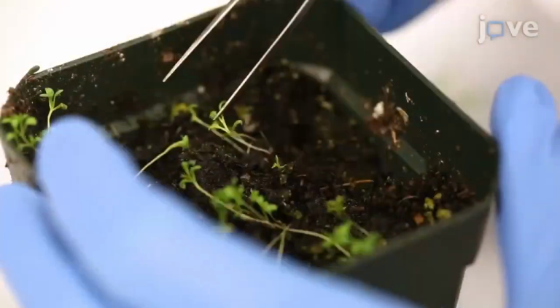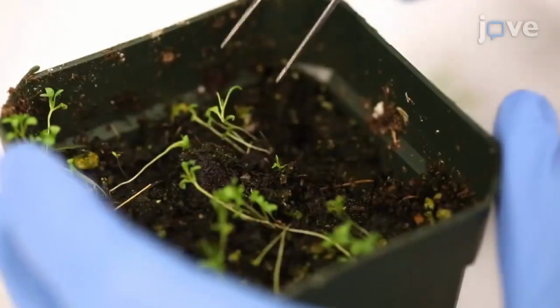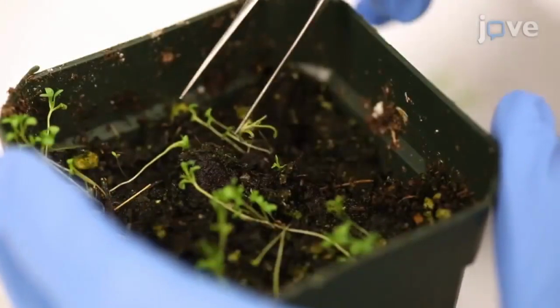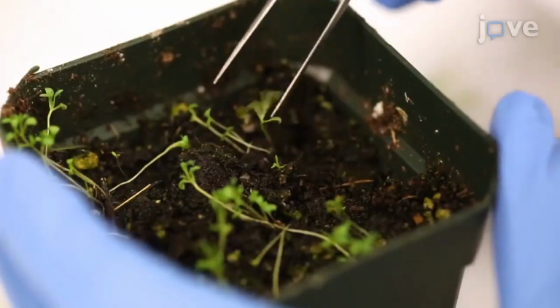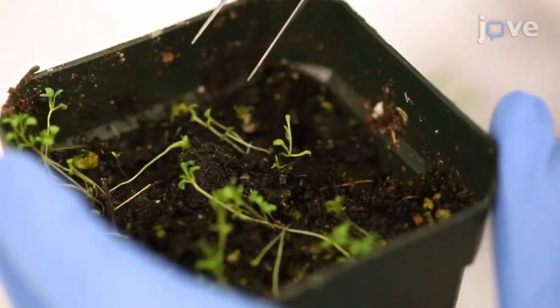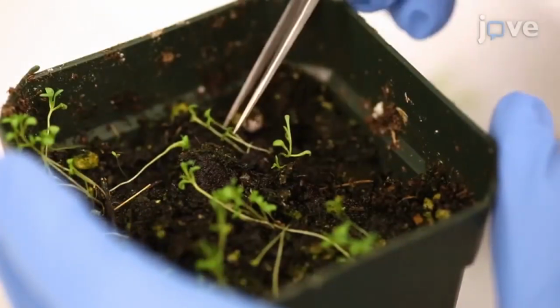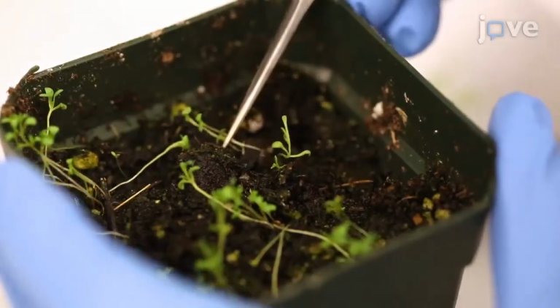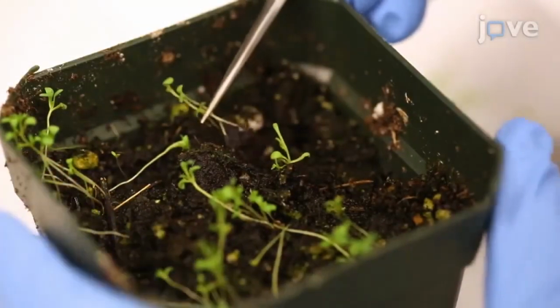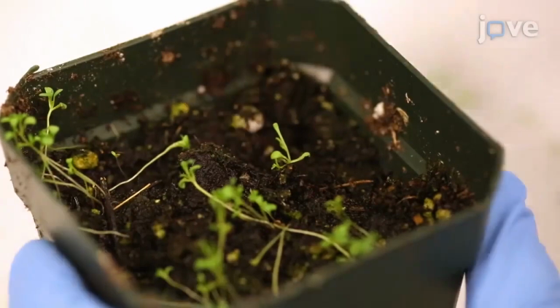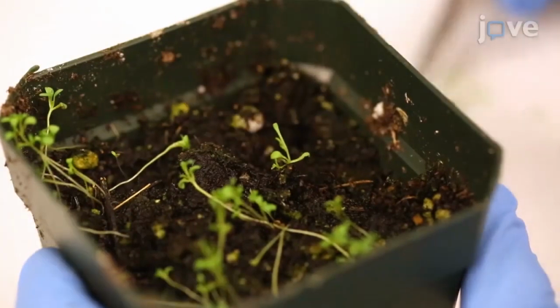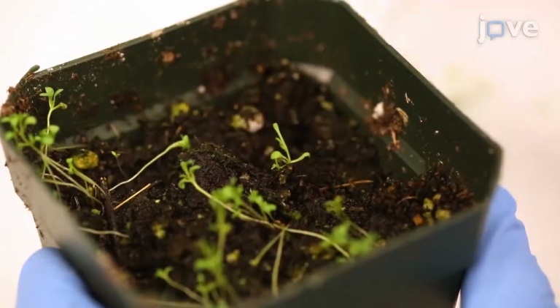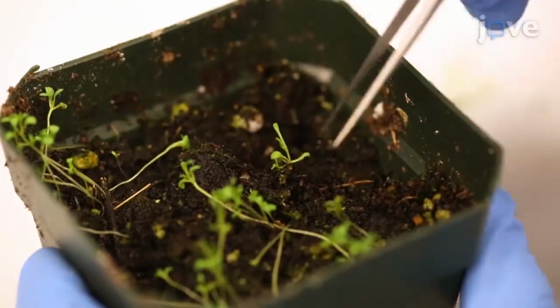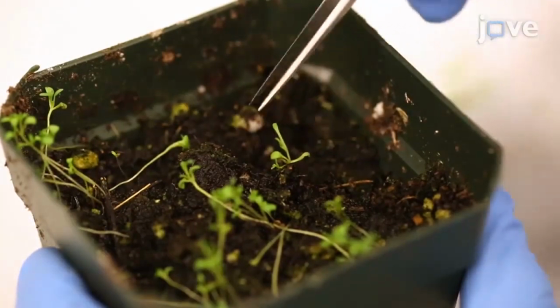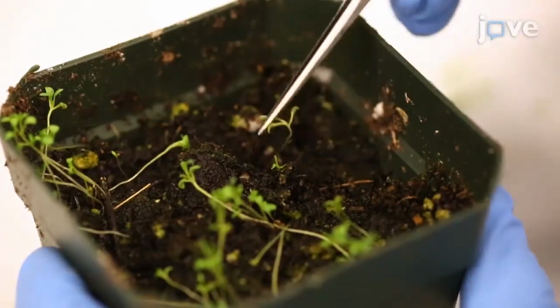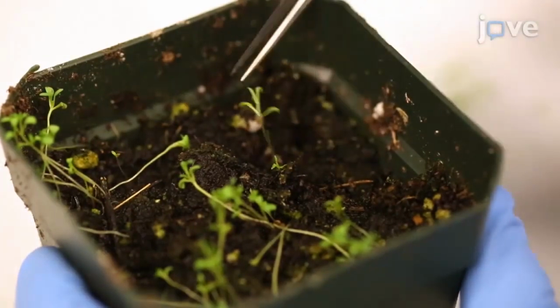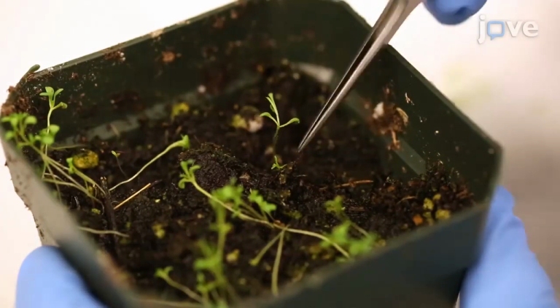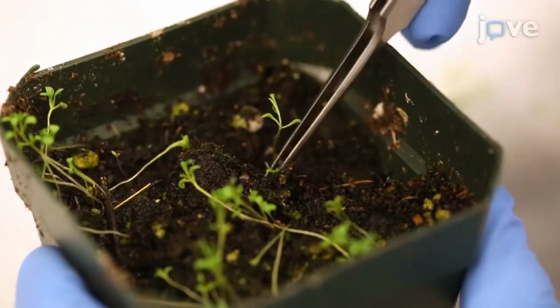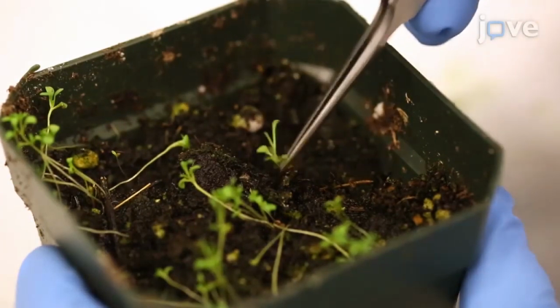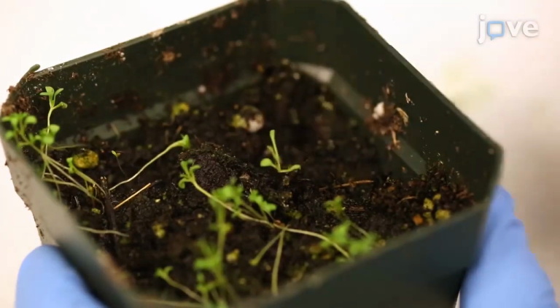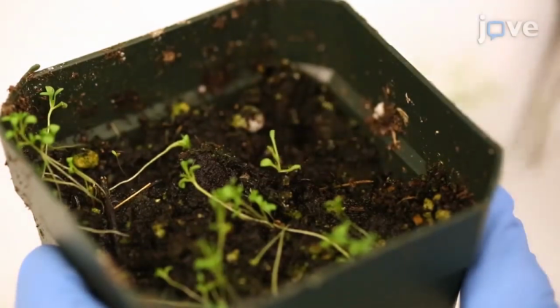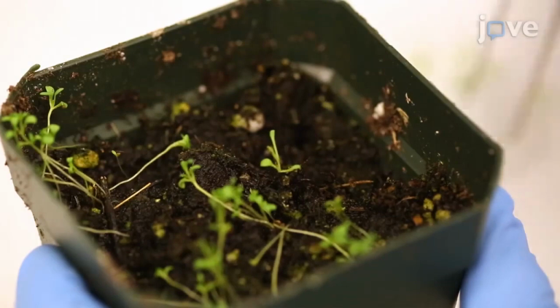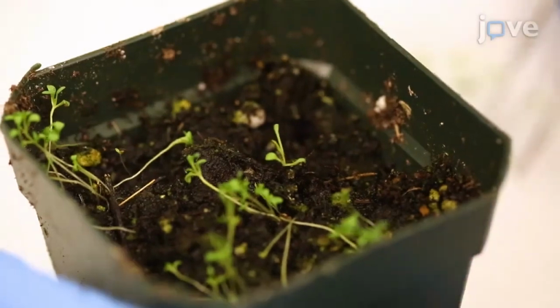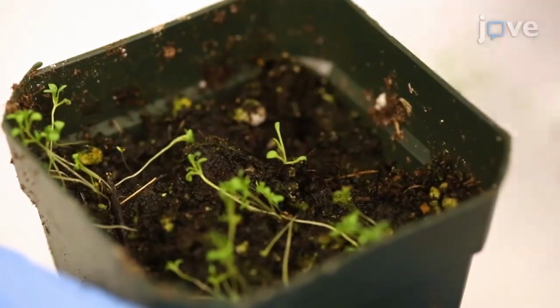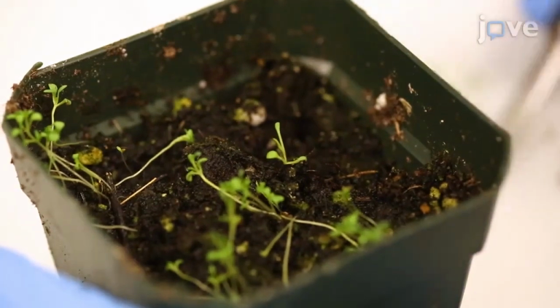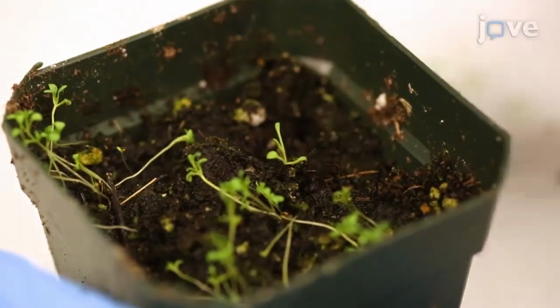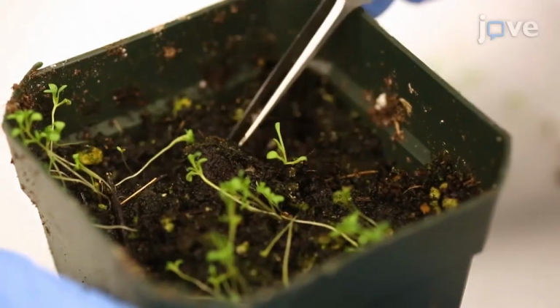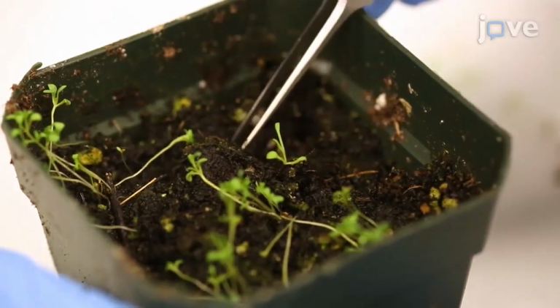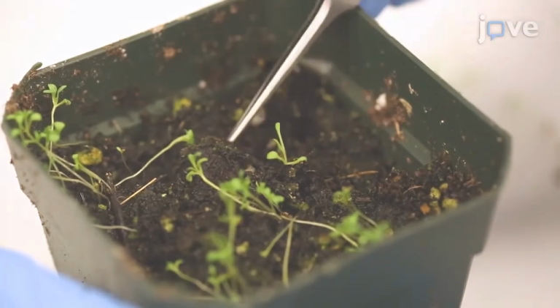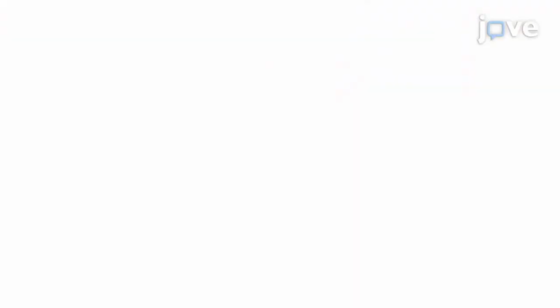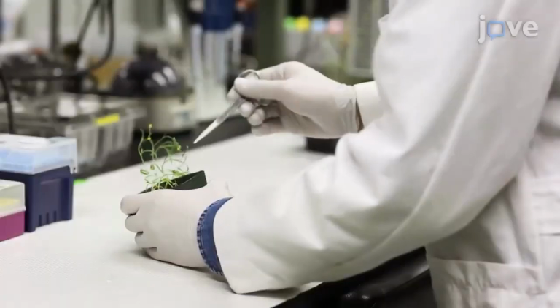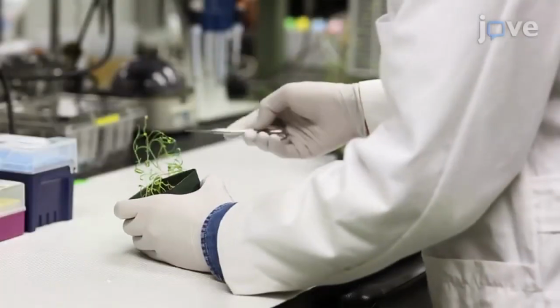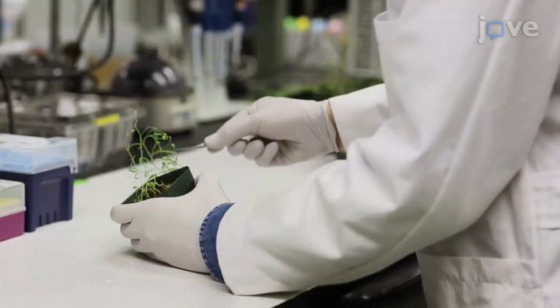Once all of the seedlings have germinated, leave only one seedling in each of the four corners and at the center of the pots. Grow the plants for 8 to 10 weeks in the growth chamber until they flower. On the day of transformation, select S. parvula plants.